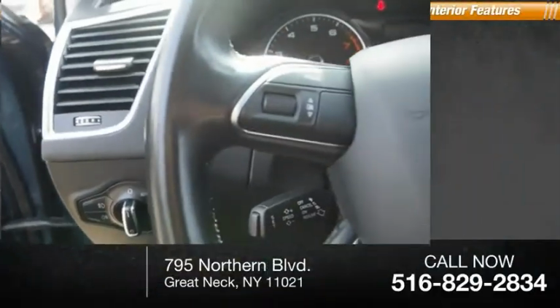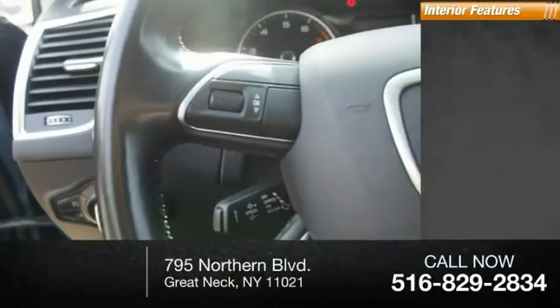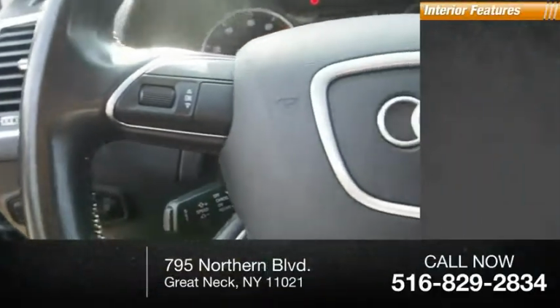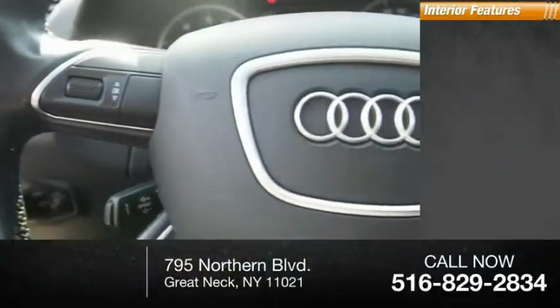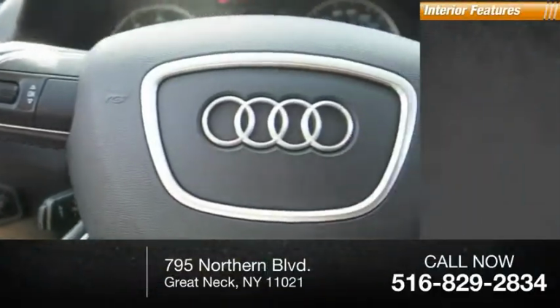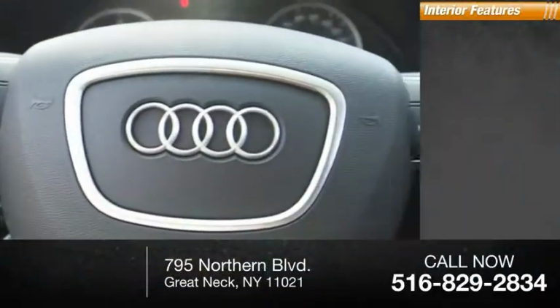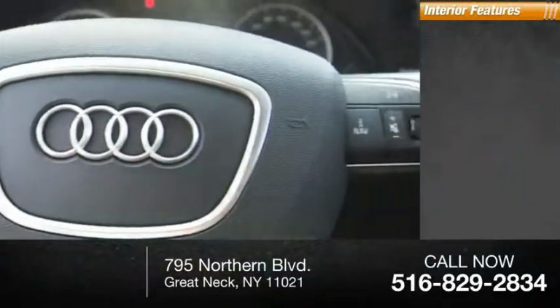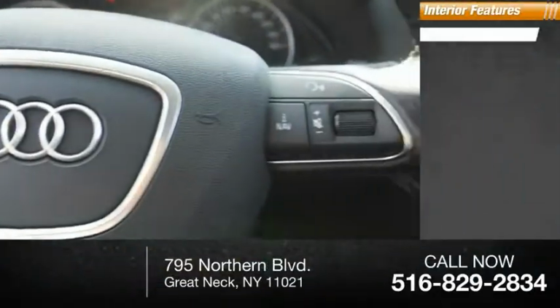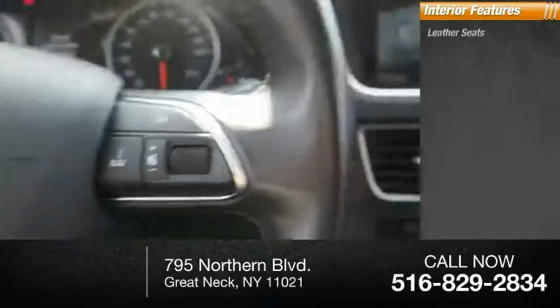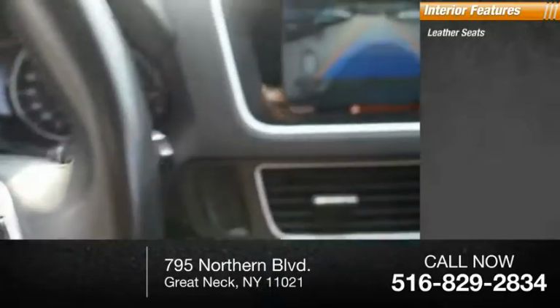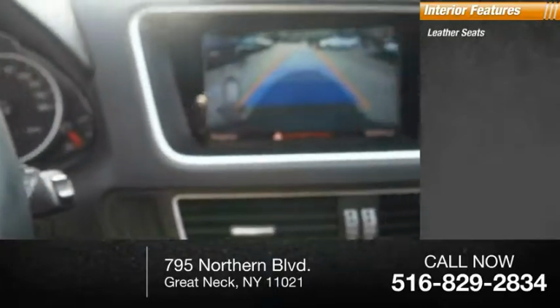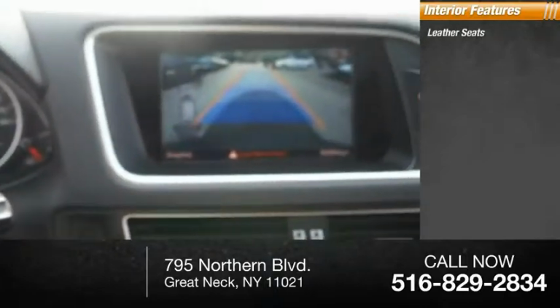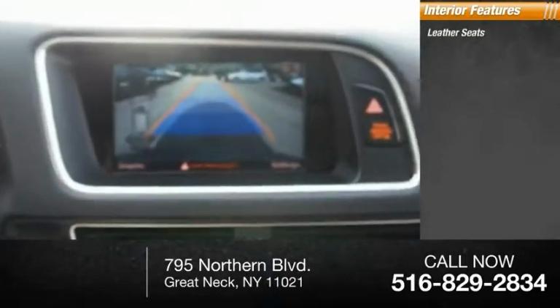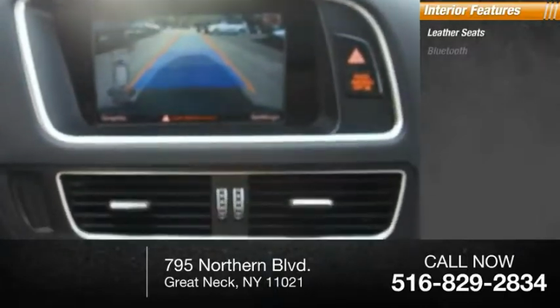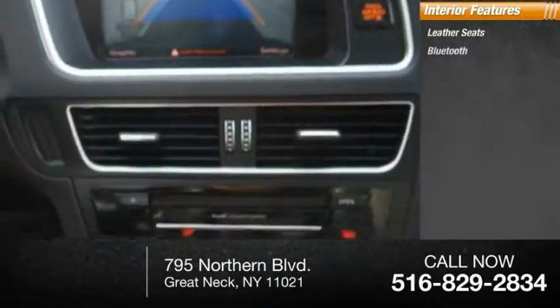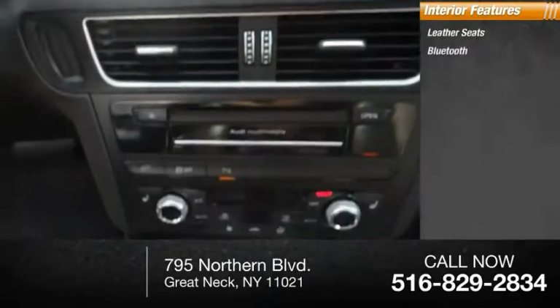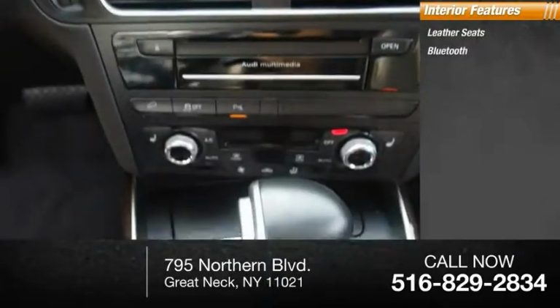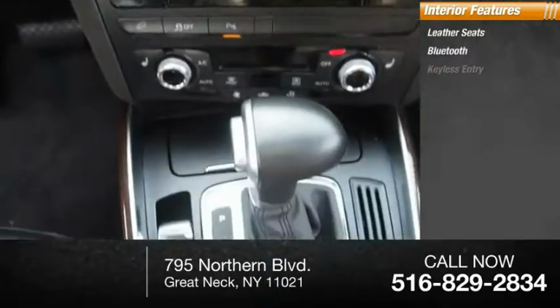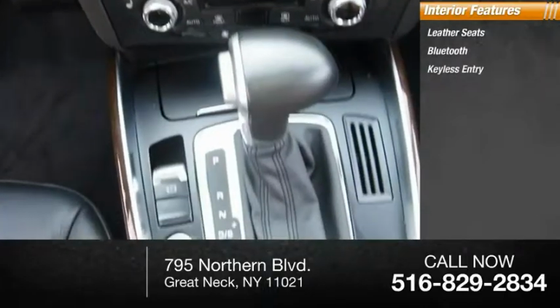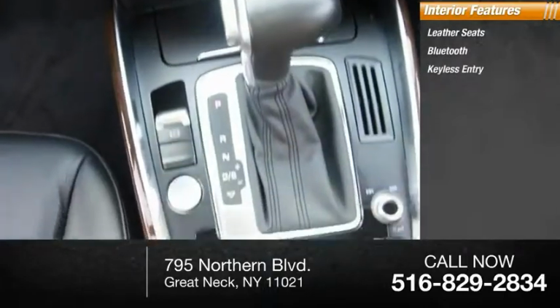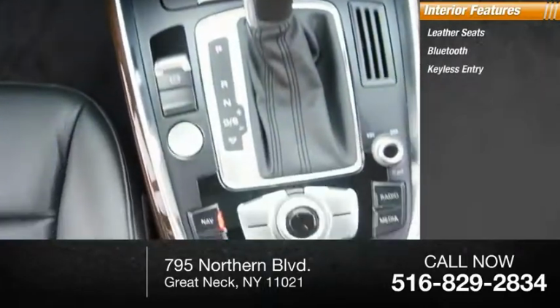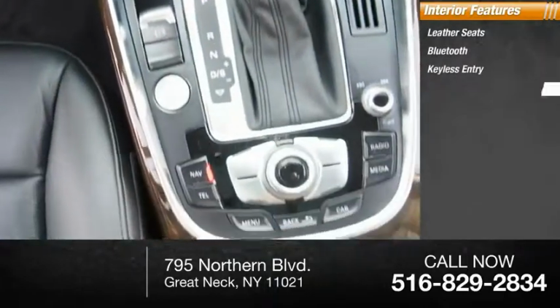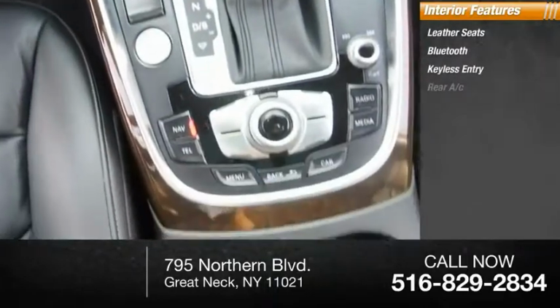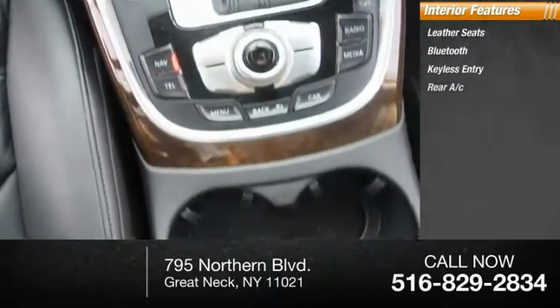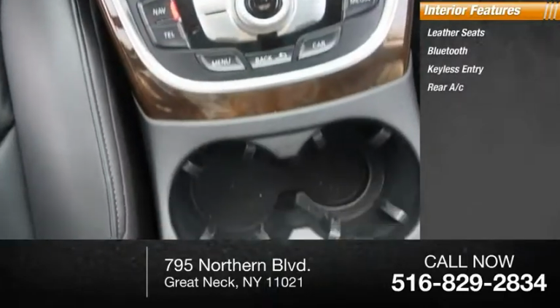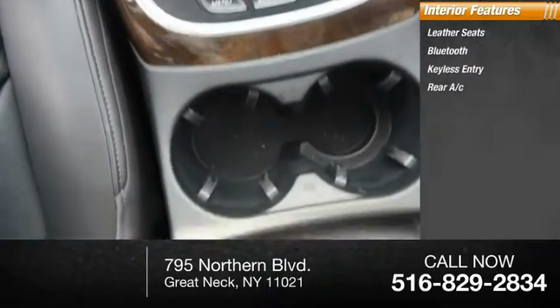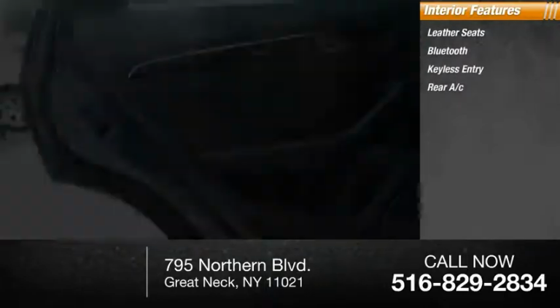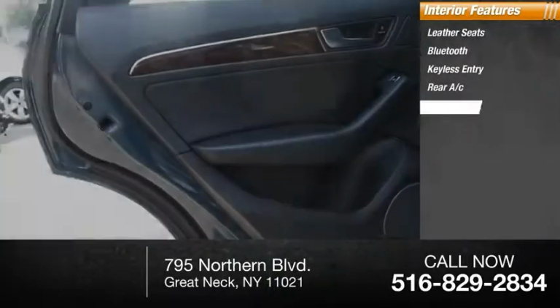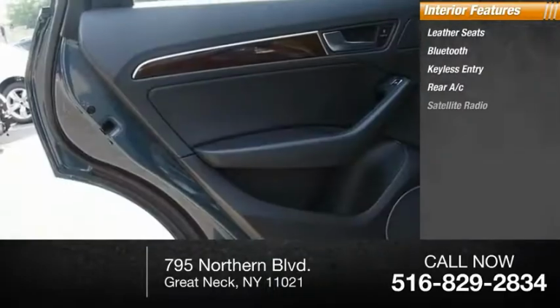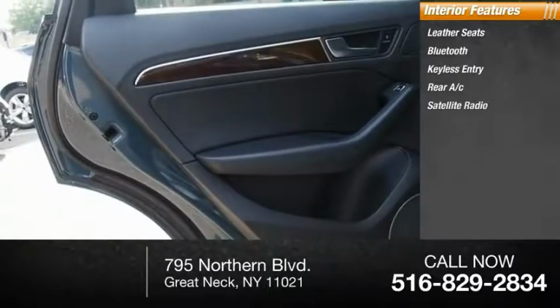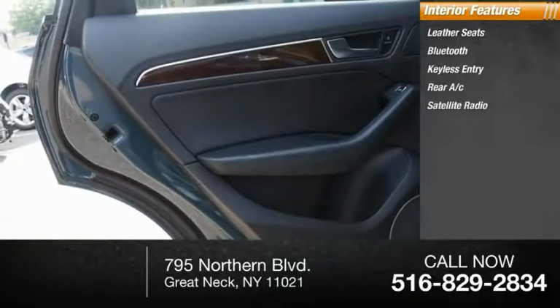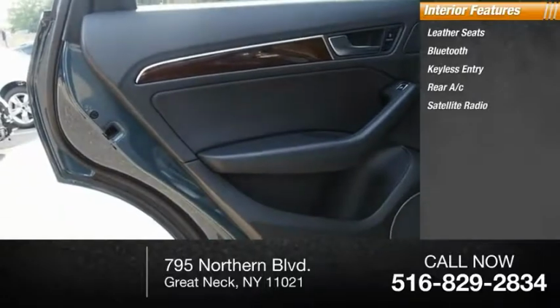Inside you'll find leather seats, Bluetooth, keyless entry, rear AC, and satellite radio.